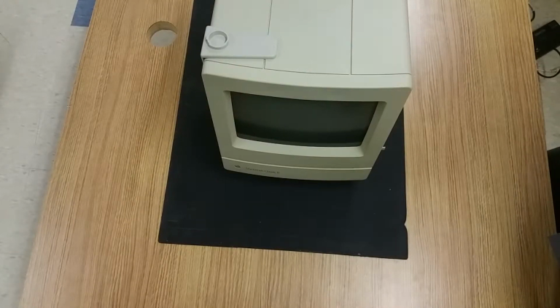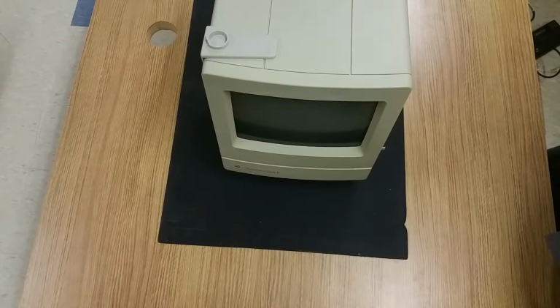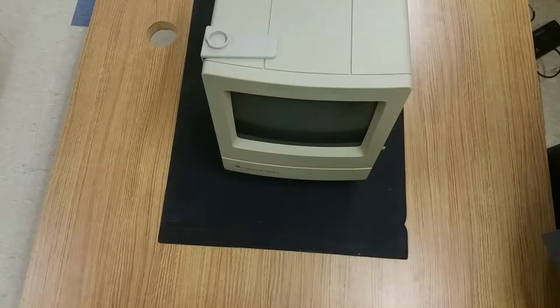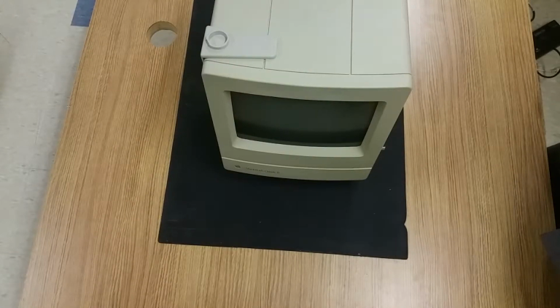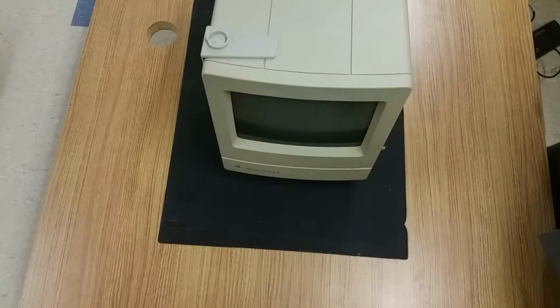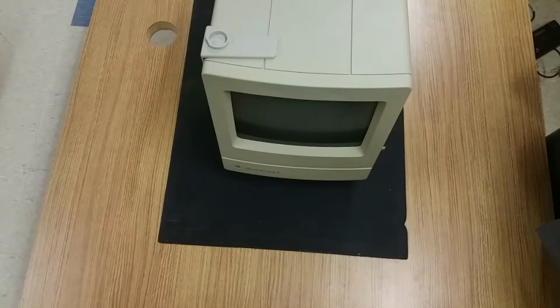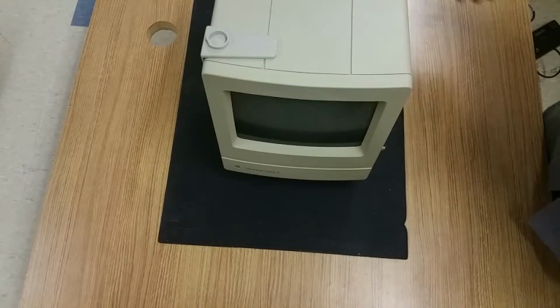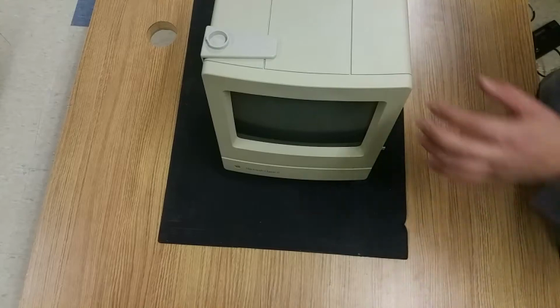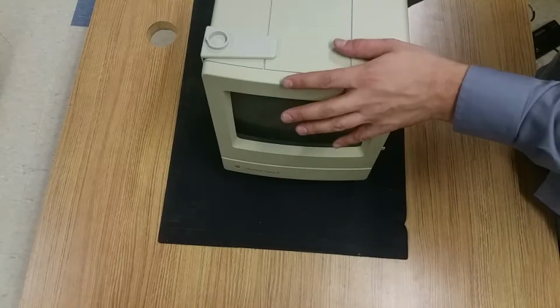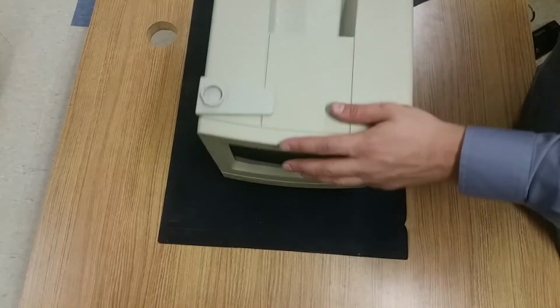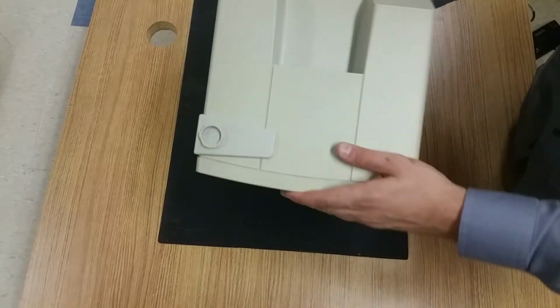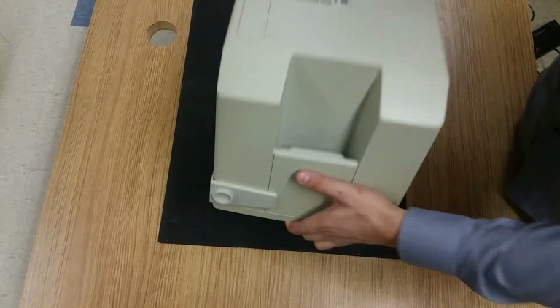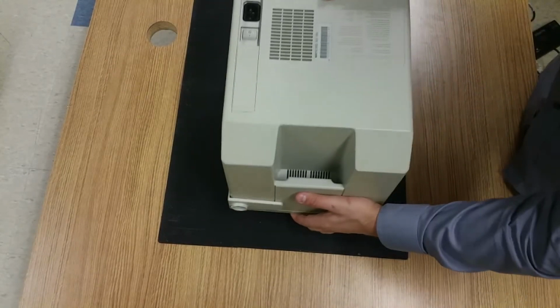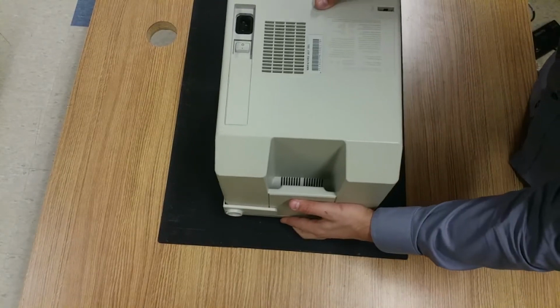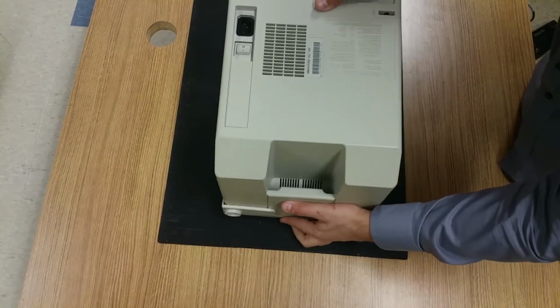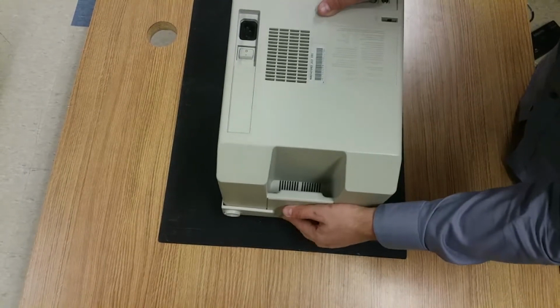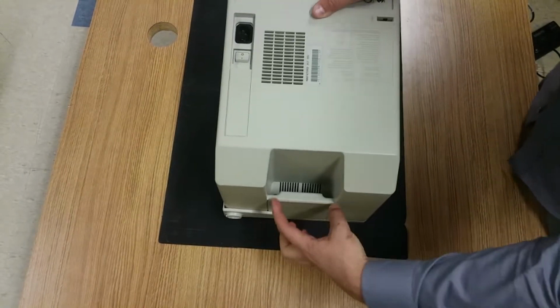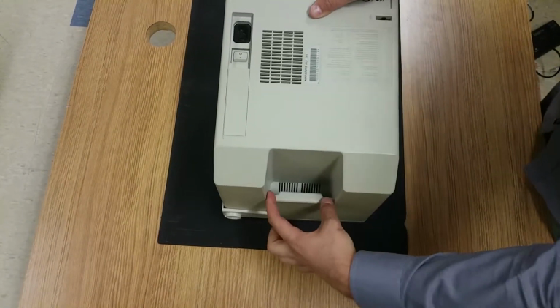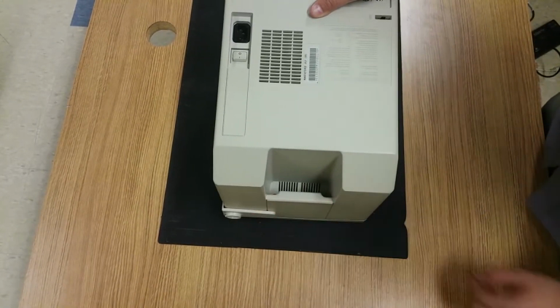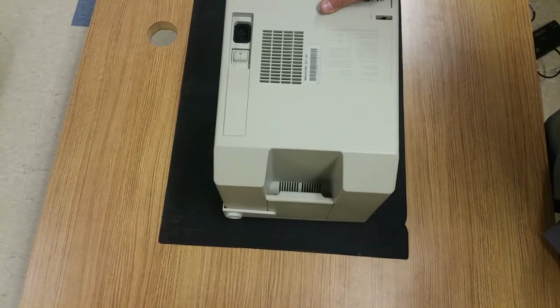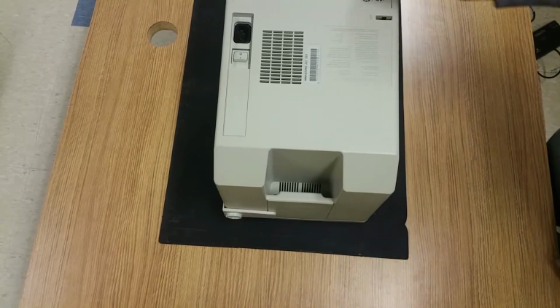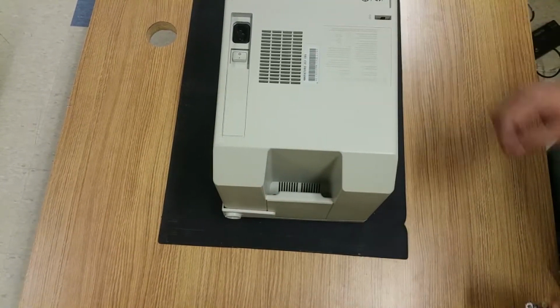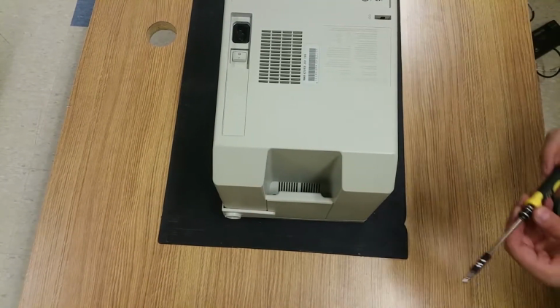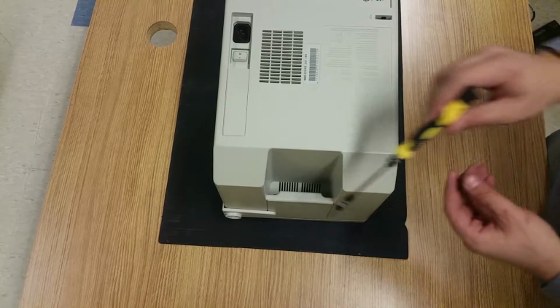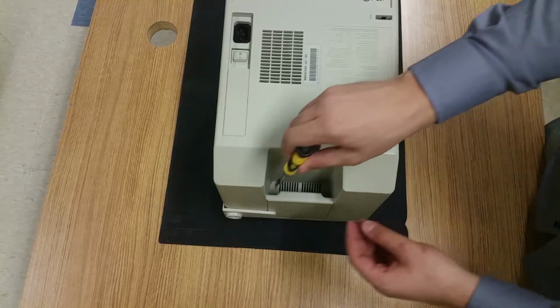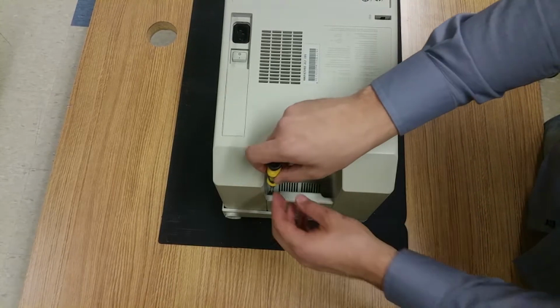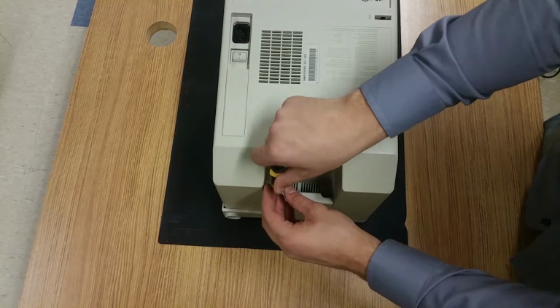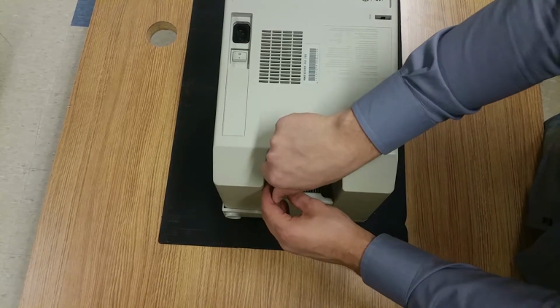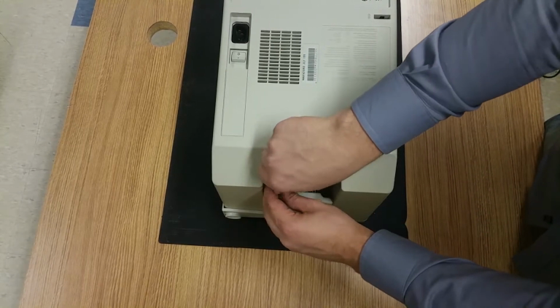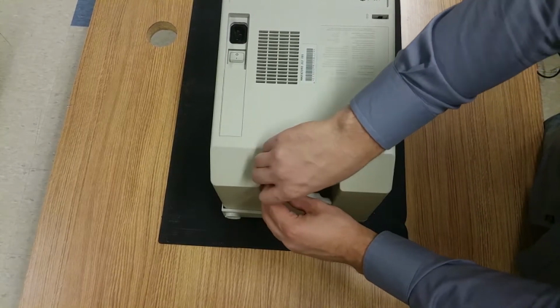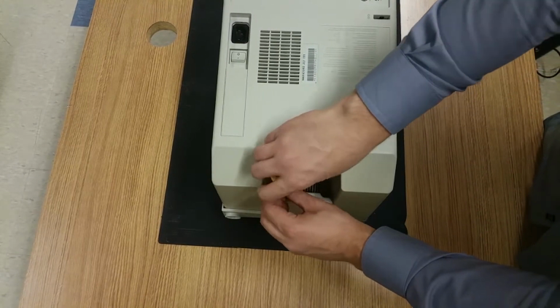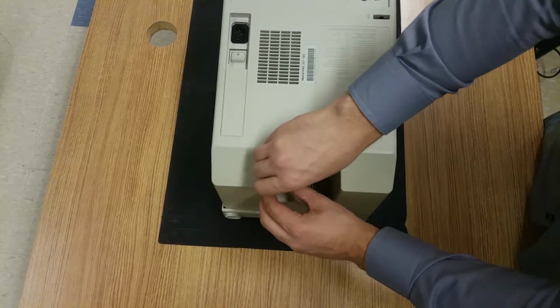Alright, so let's dive in and start disassembling this. On the top of the device we have two screws that we need to remove with a Torx wrench, so let's go in and get those out.